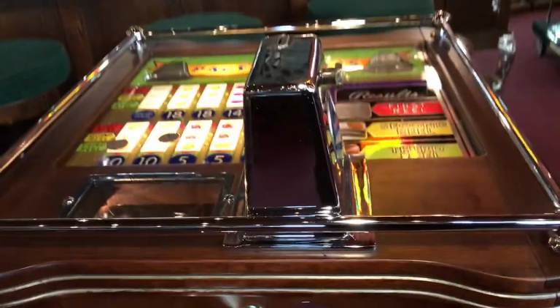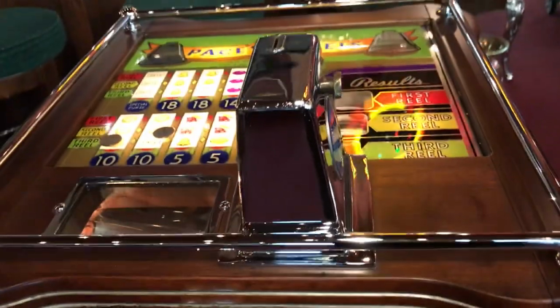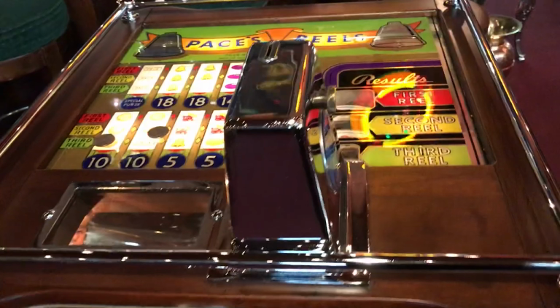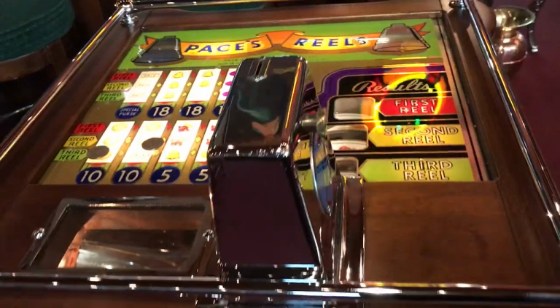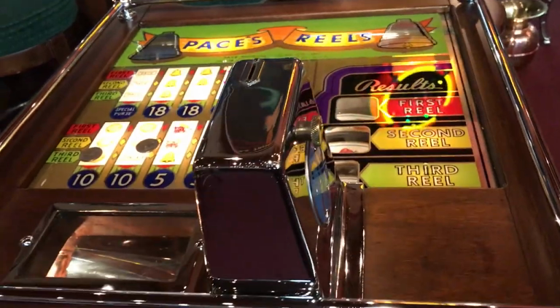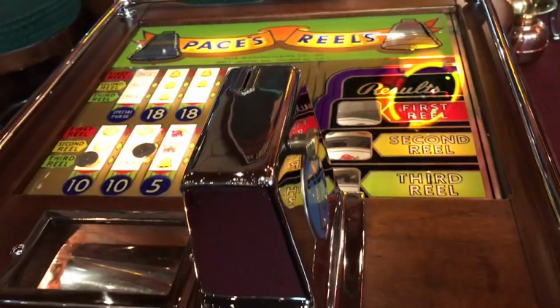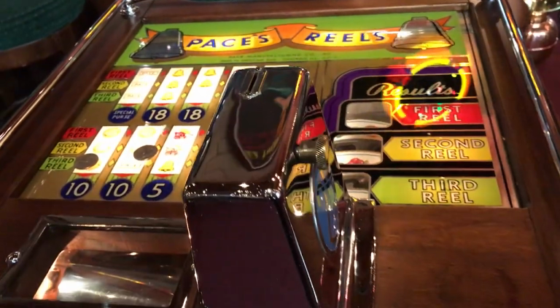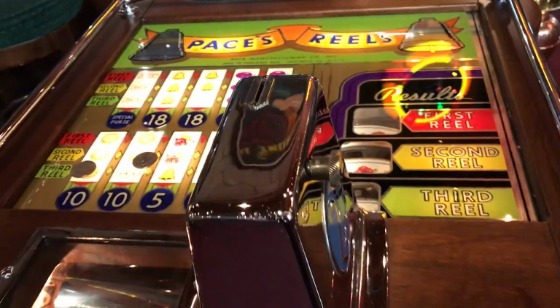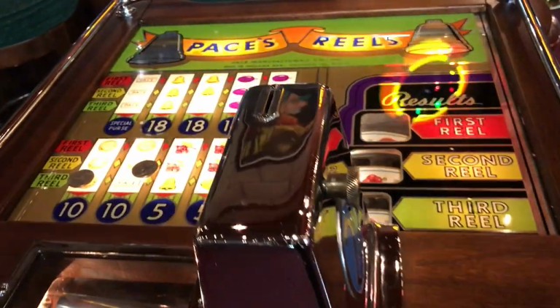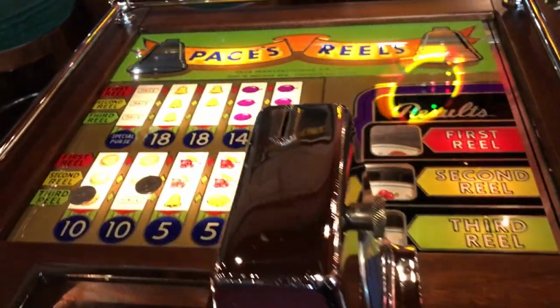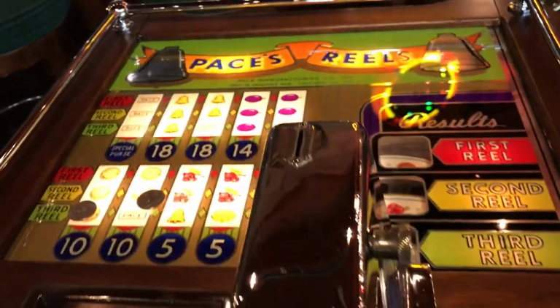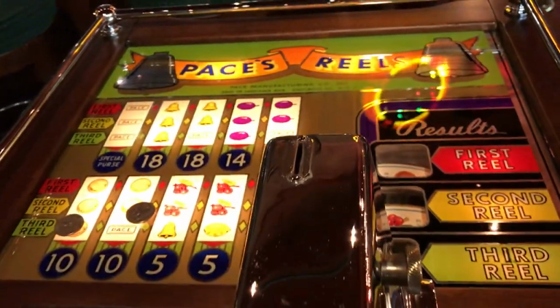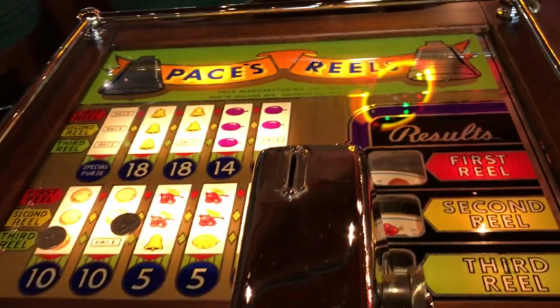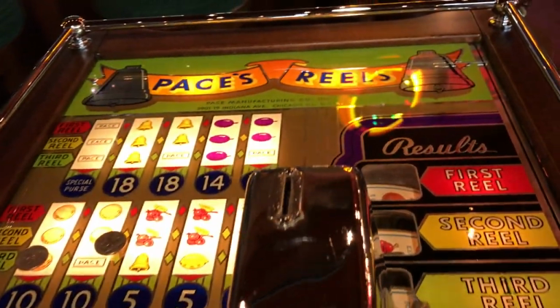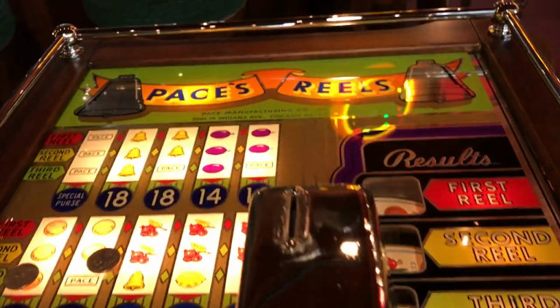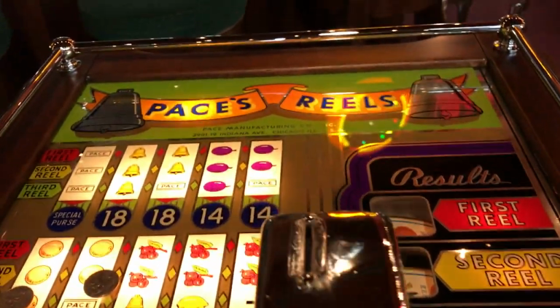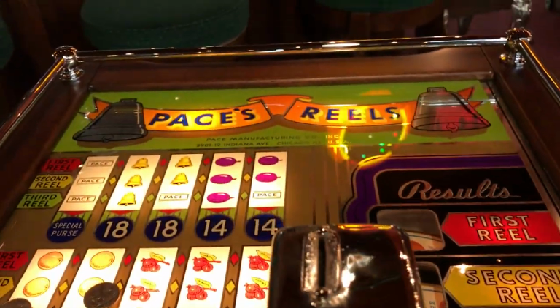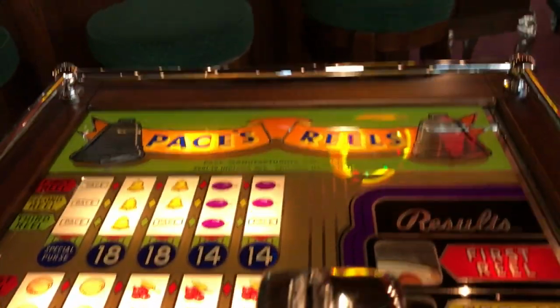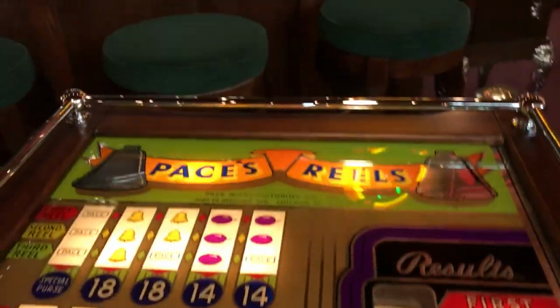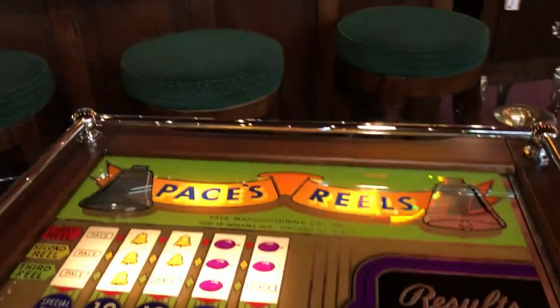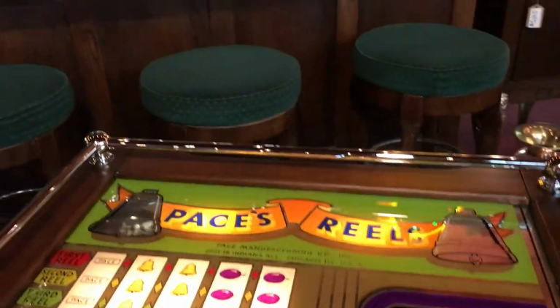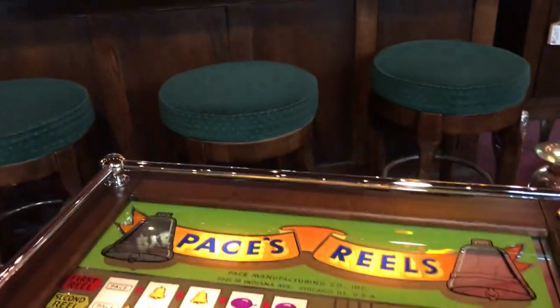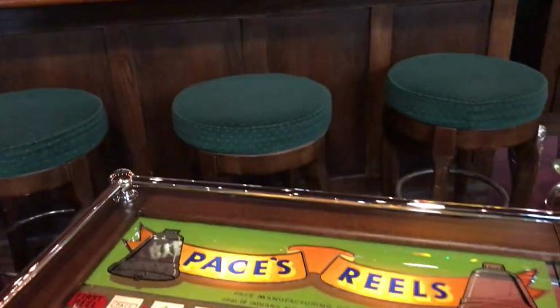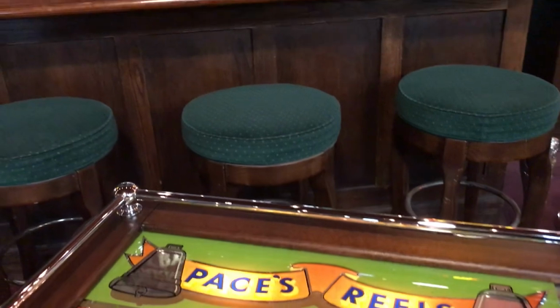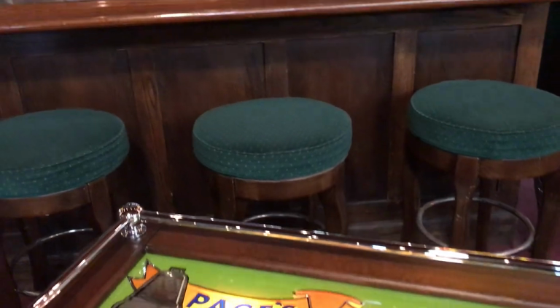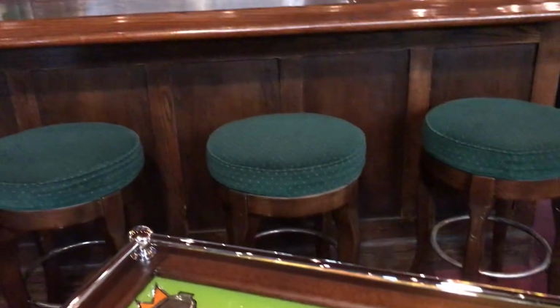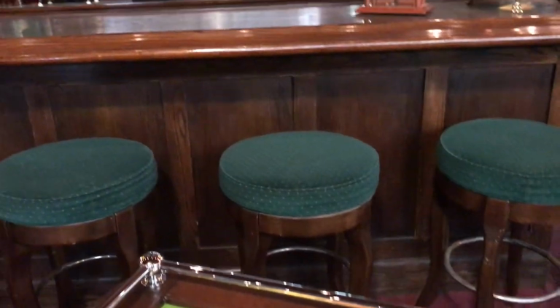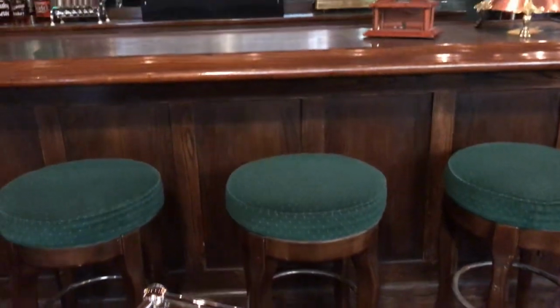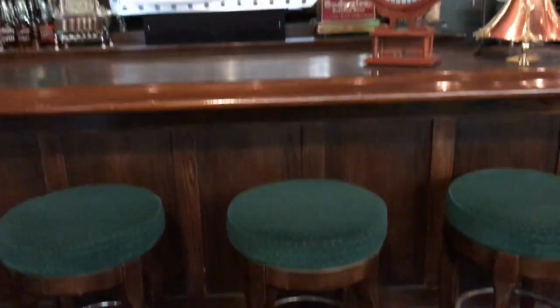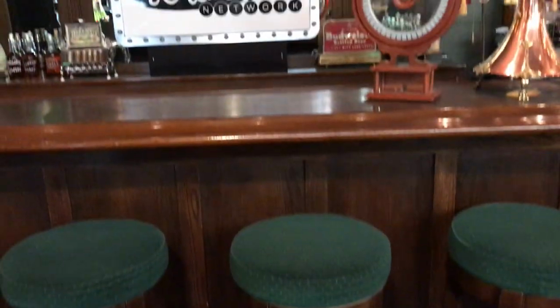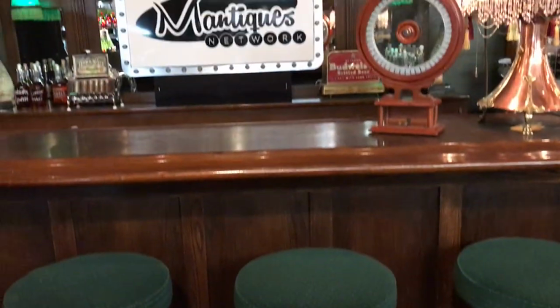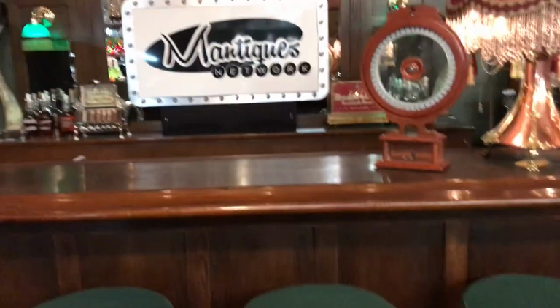Everybody likes it because not only is it a fun game to play, but they're nice art for your collection. It looks beautiful. And as mentioned, to have the reverse glass being this kind of shape is pretty amazing for the 1940s. It's so cool.